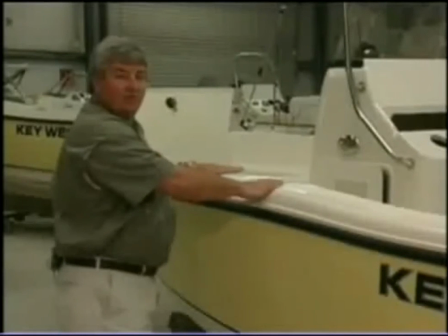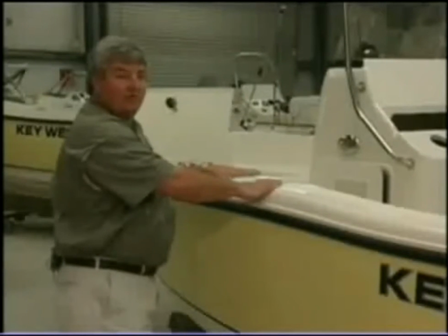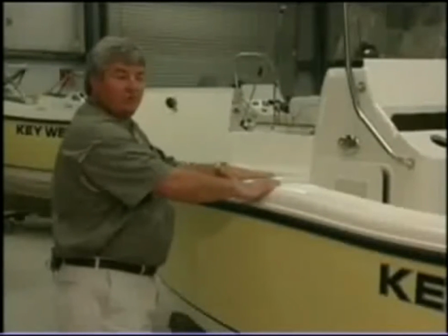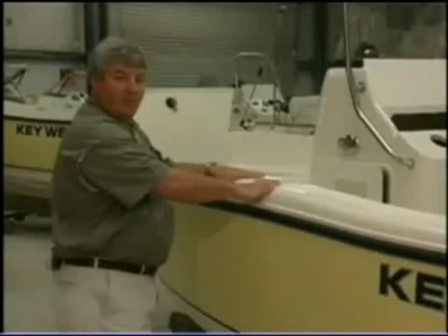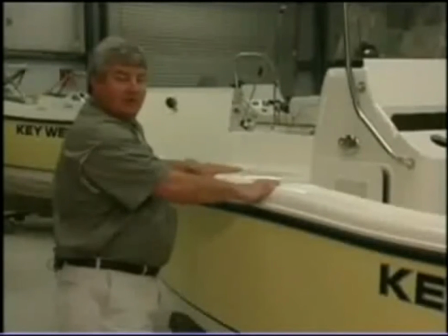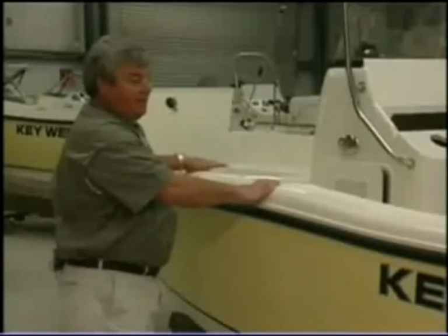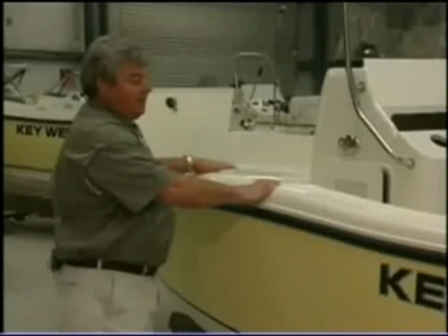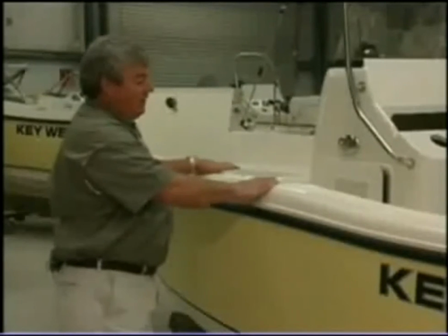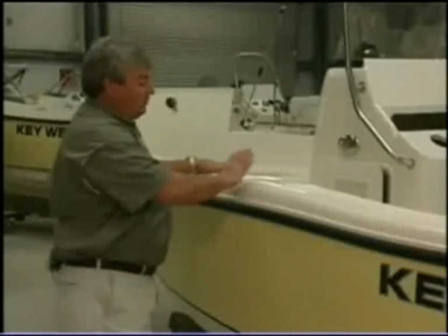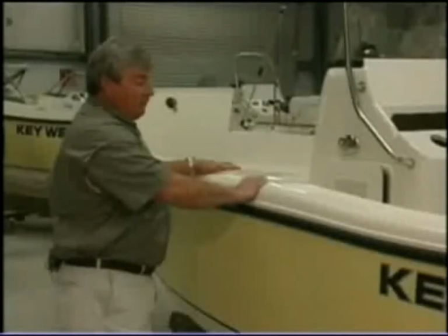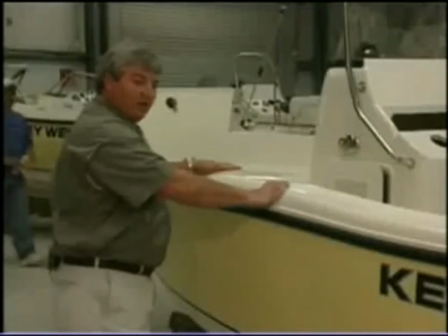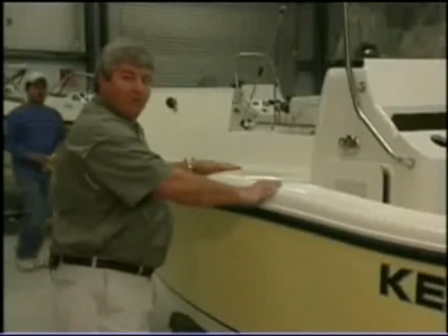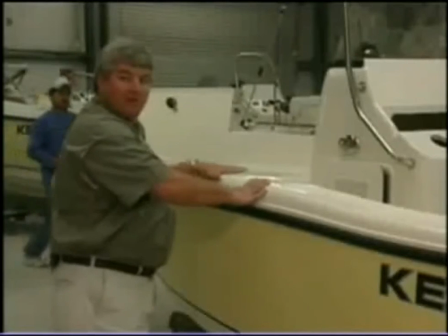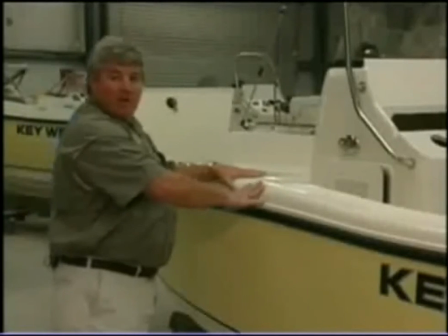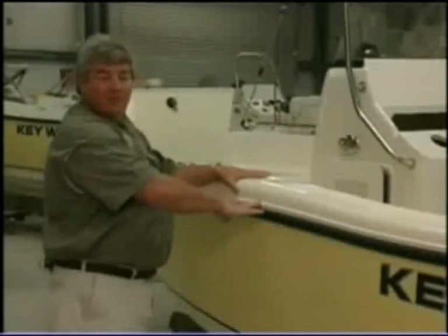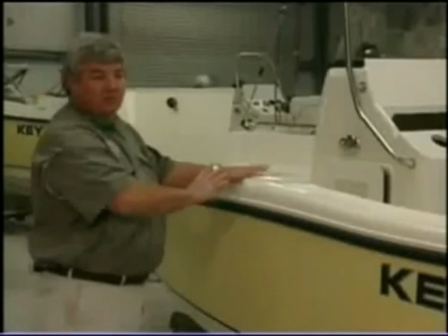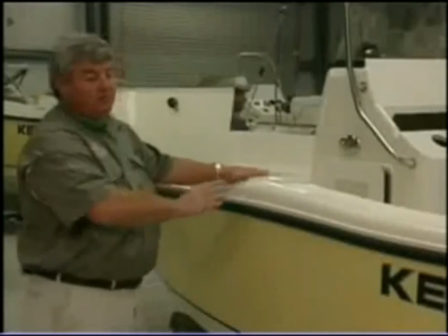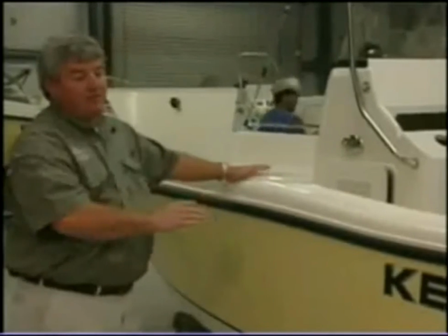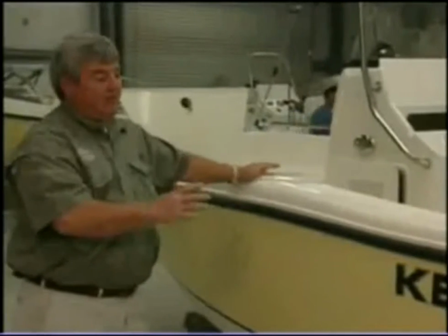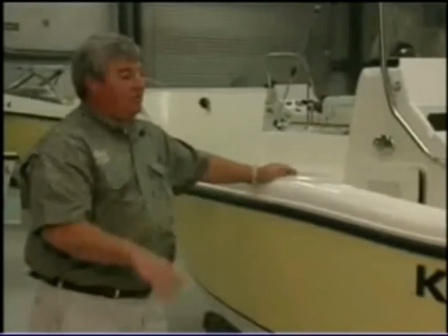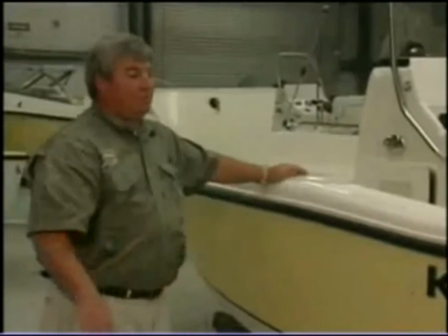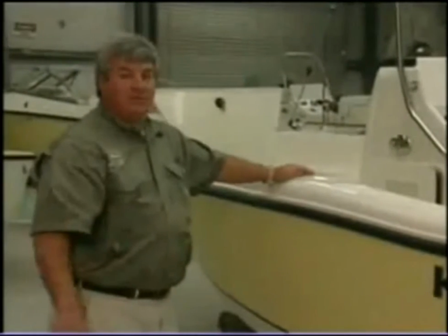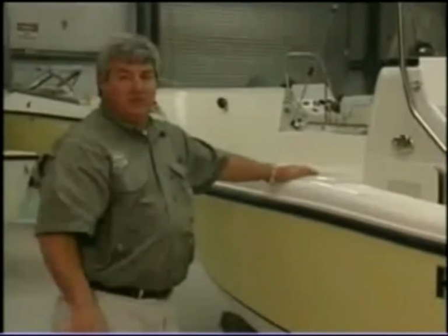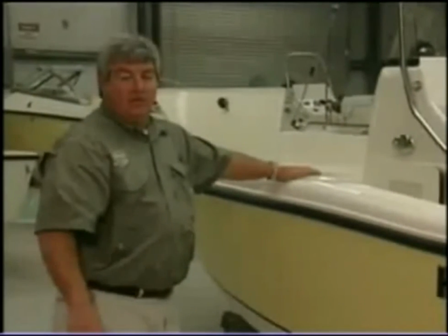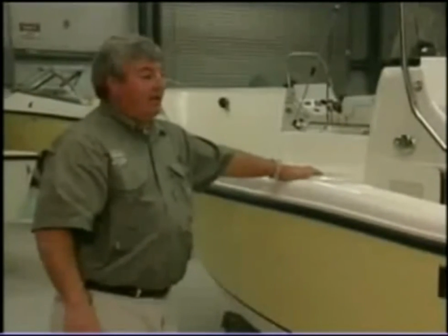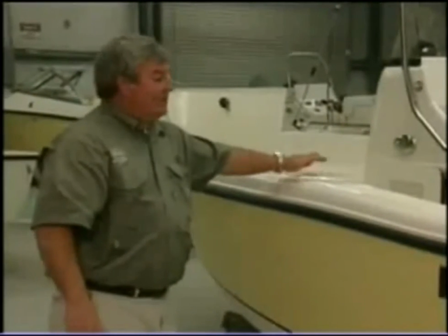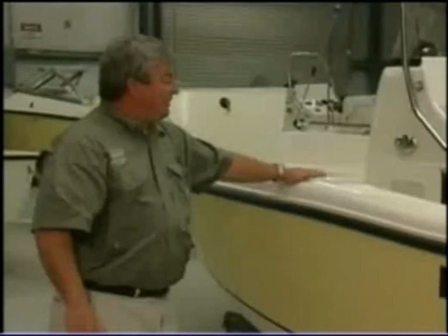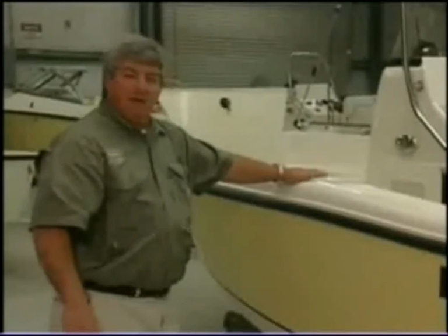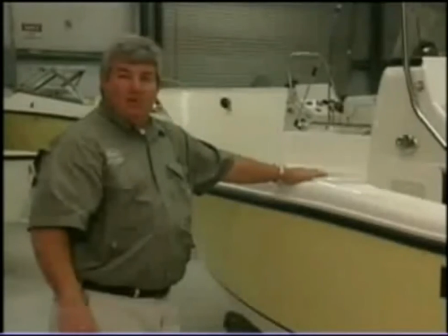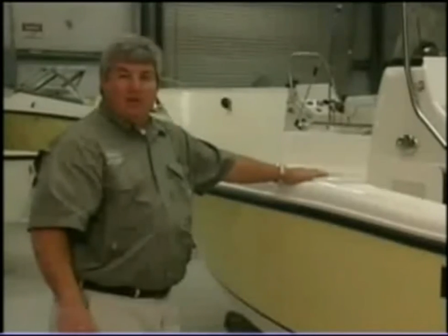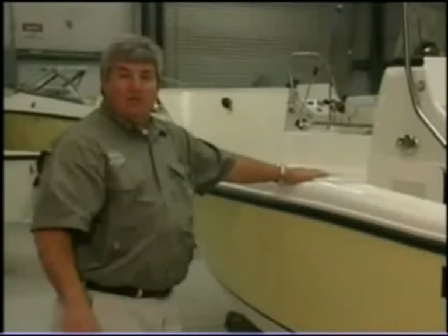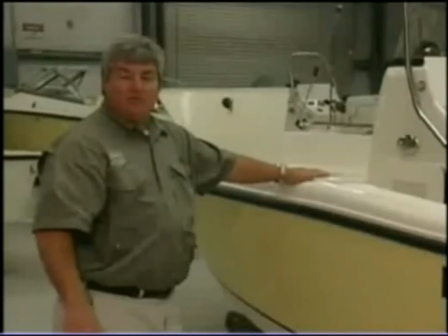Then it'll go through our QC department and get checked over, buffed, and waxed, going through the final QC process in assembly. Then we'll go to rigging motors.